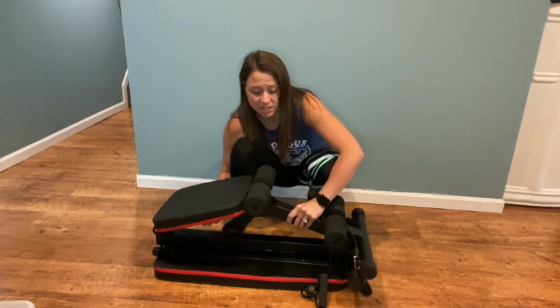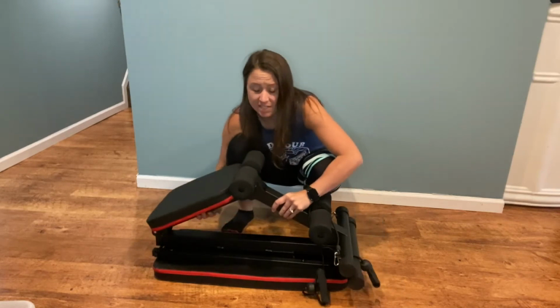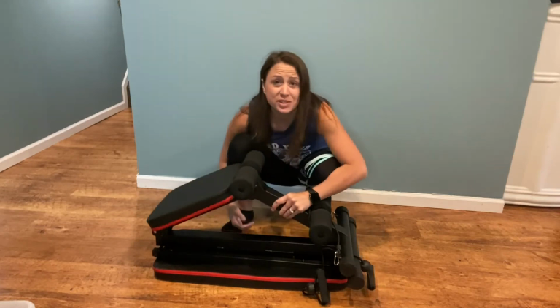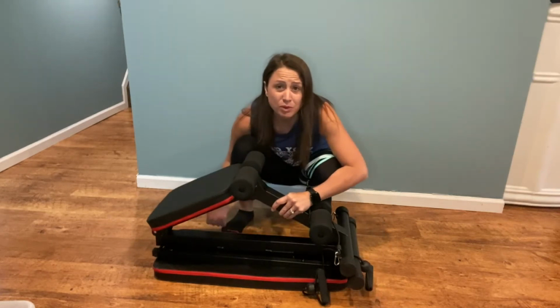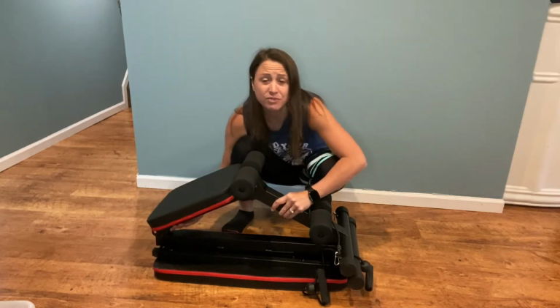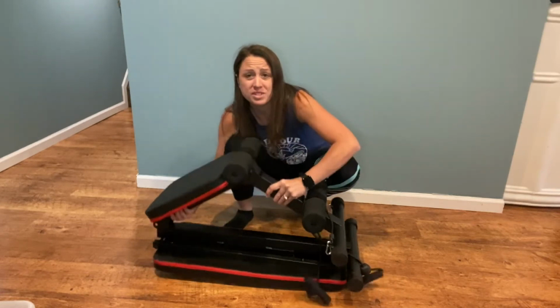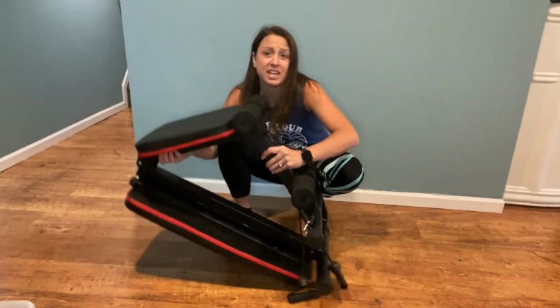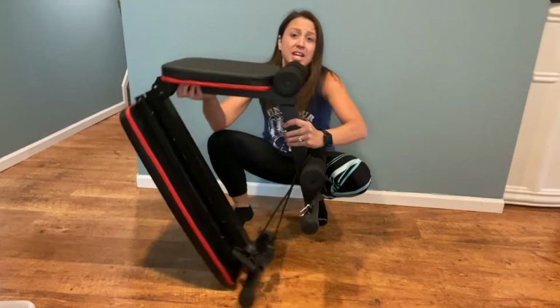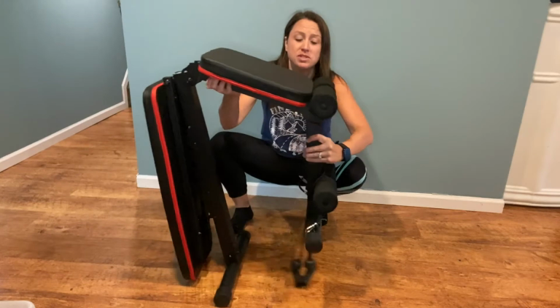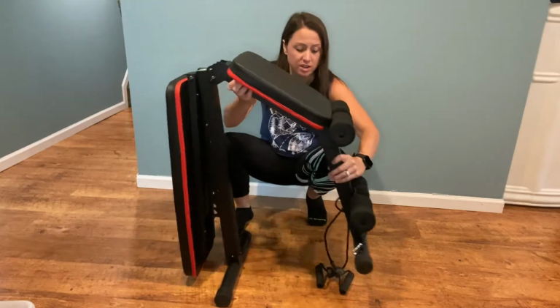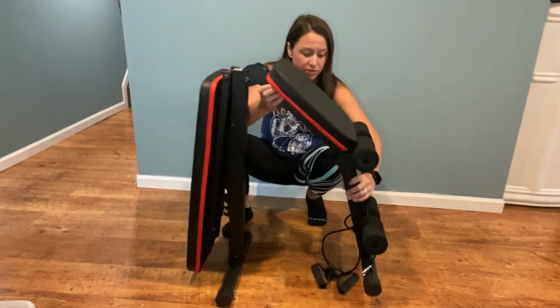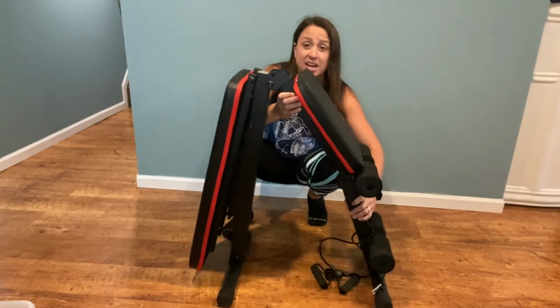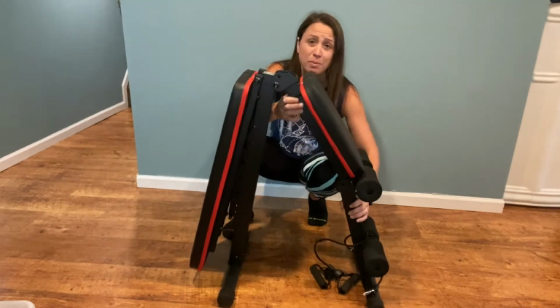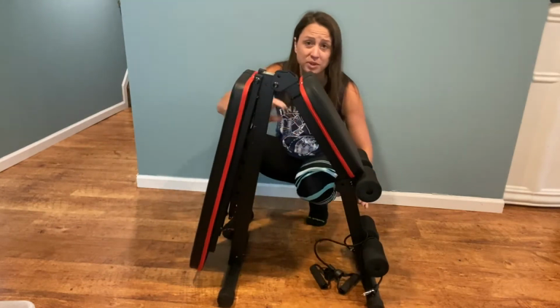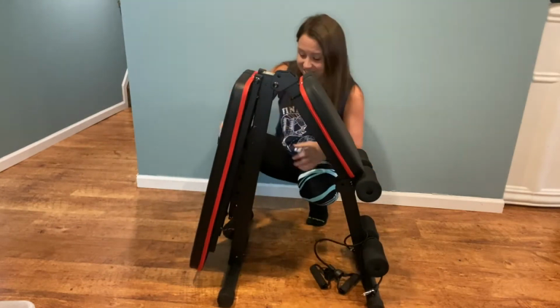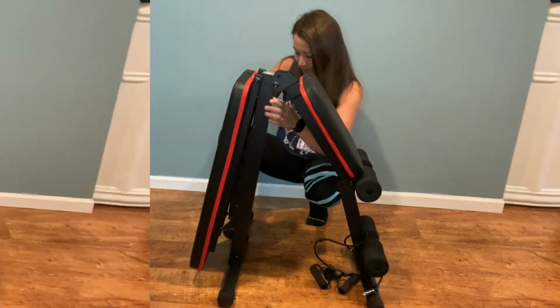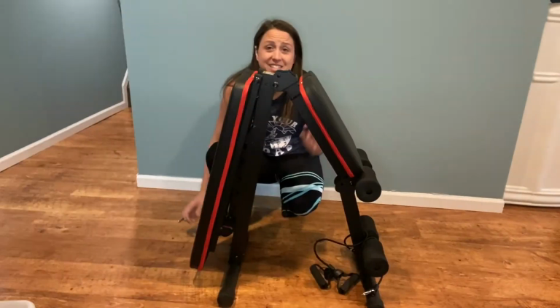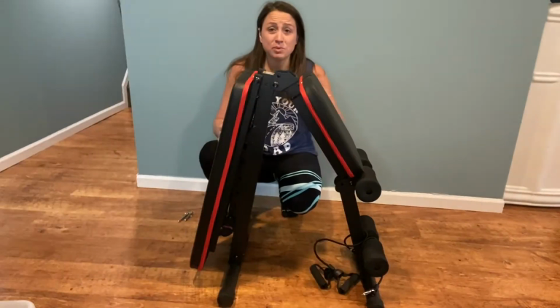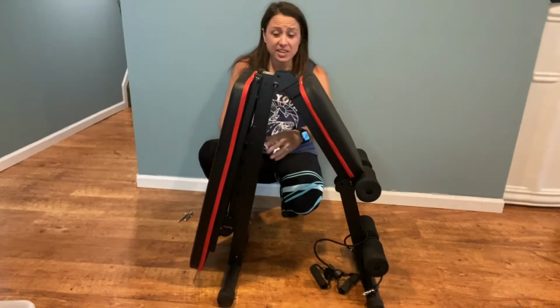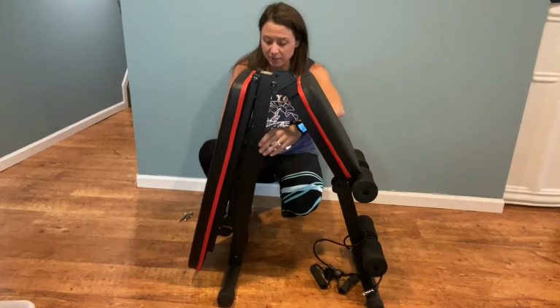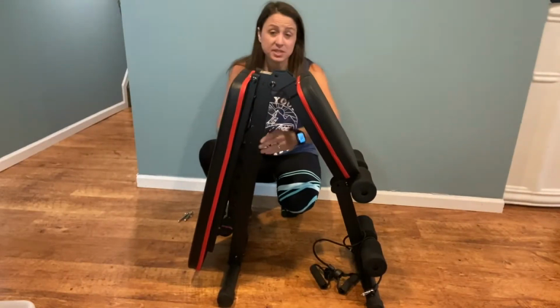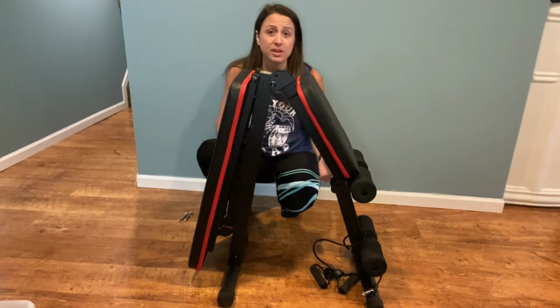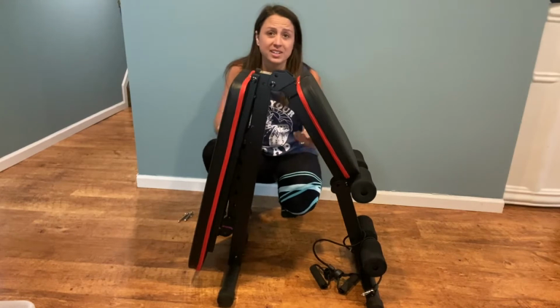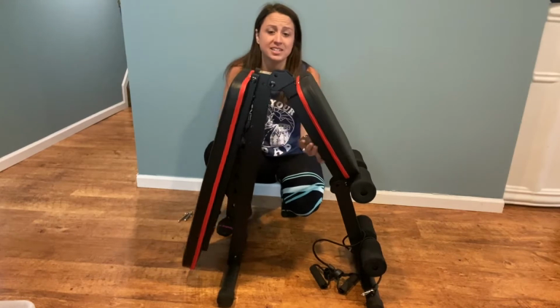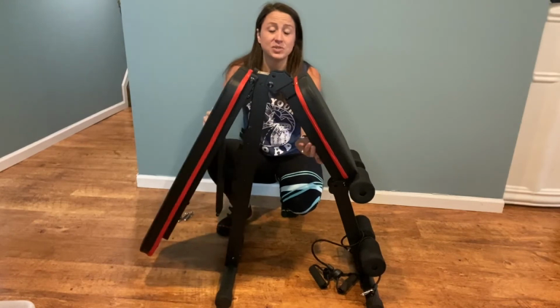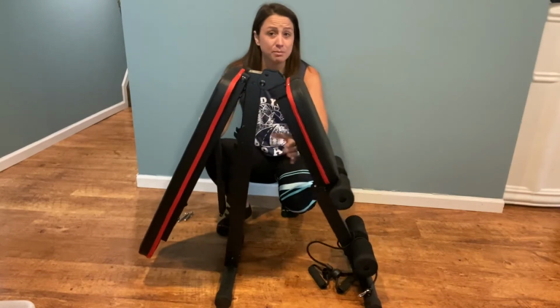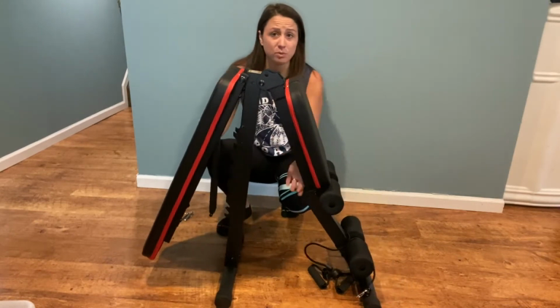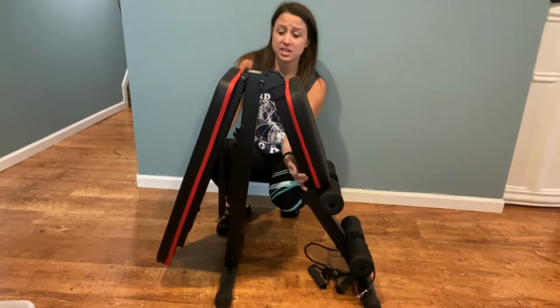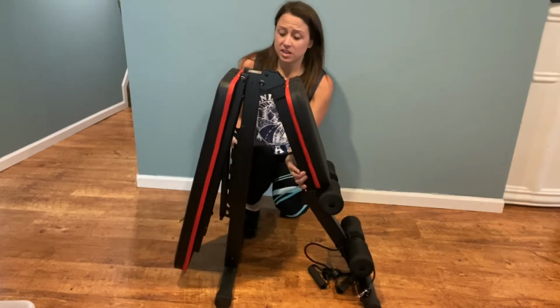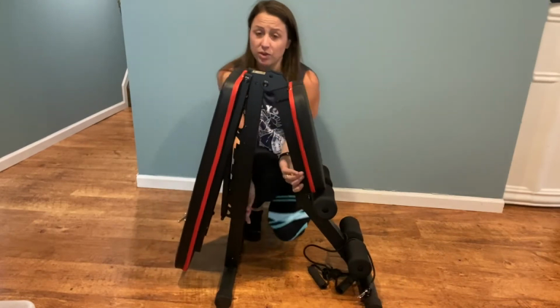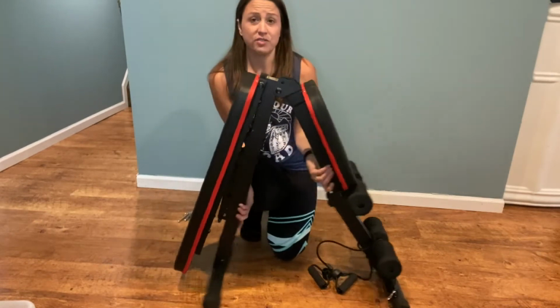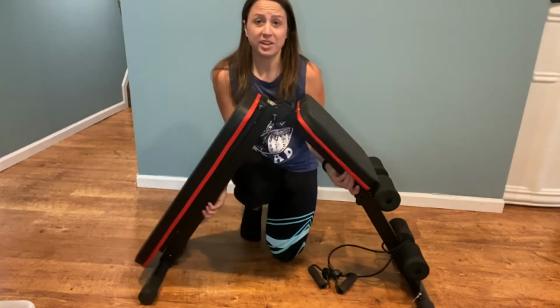It is easy to assemble. It folds and saves 80% of its size by folding. It is easy to put together when it comes in the mail, and it is easy to assemble once you are ready for your workout.